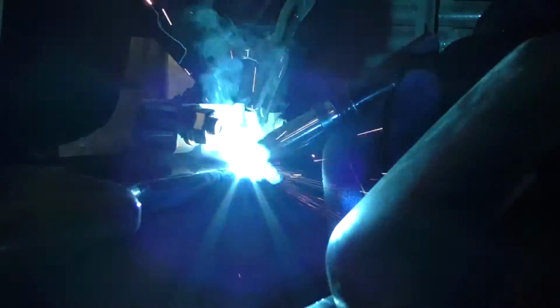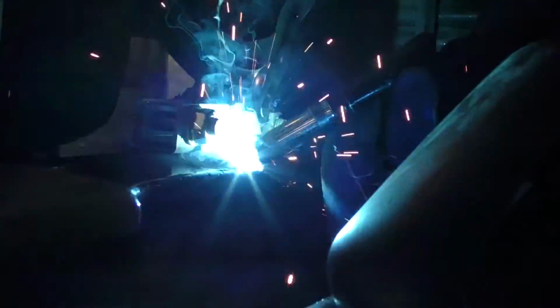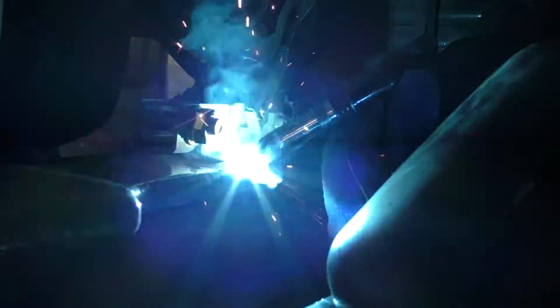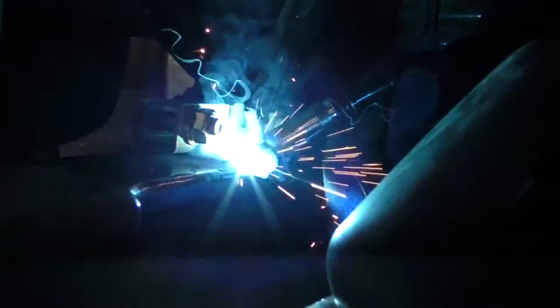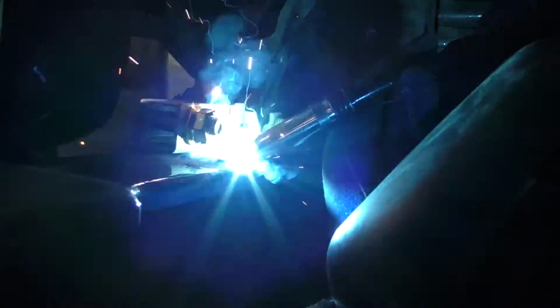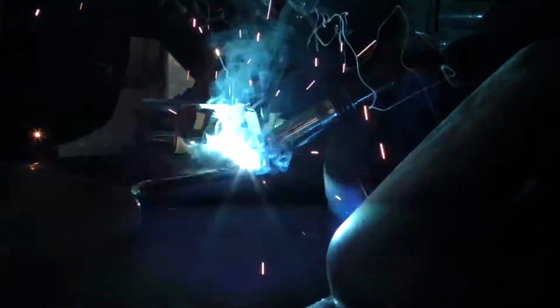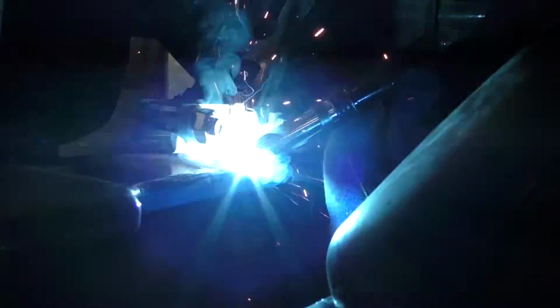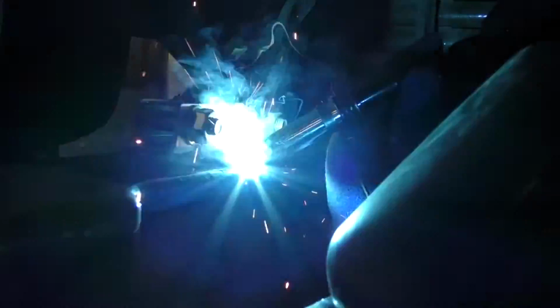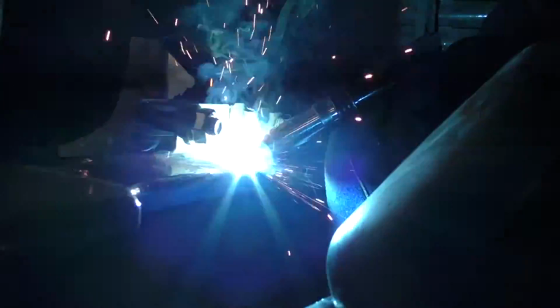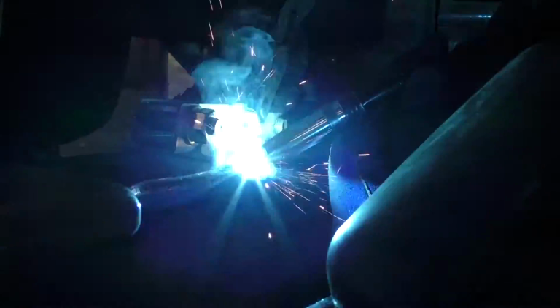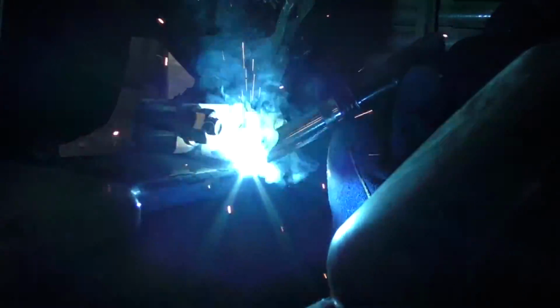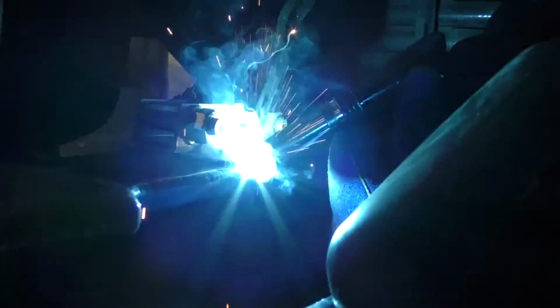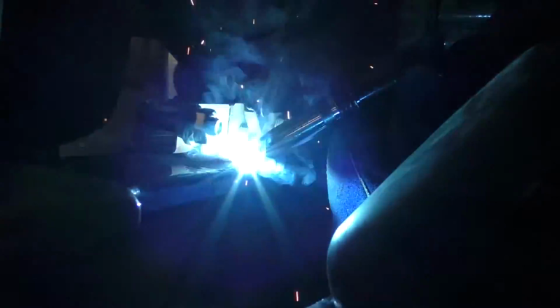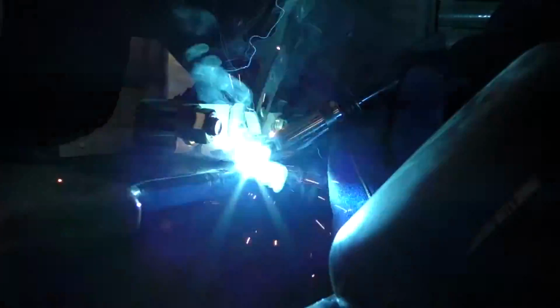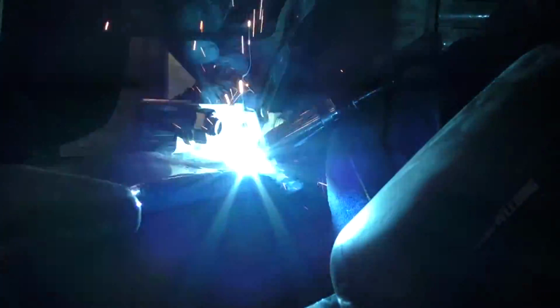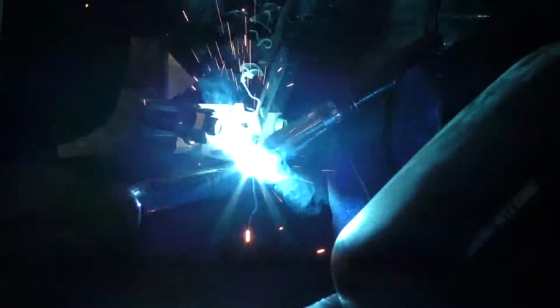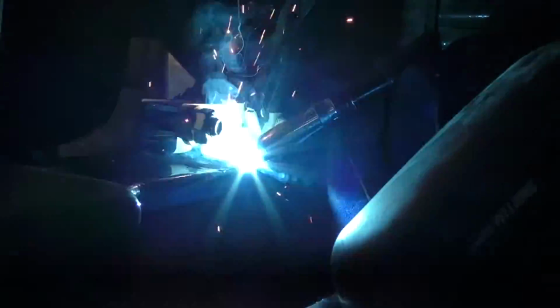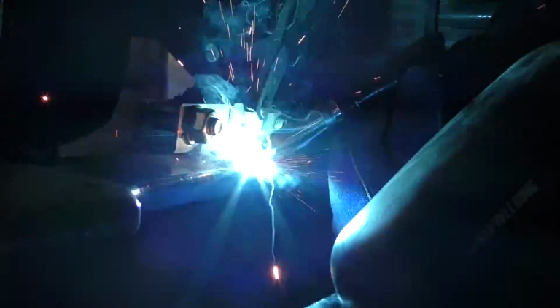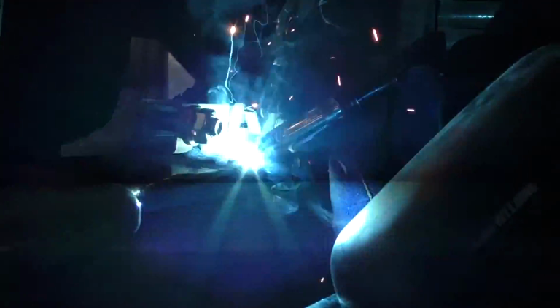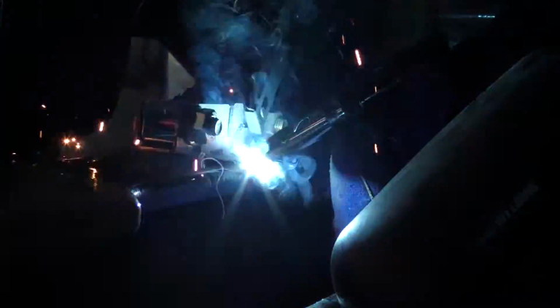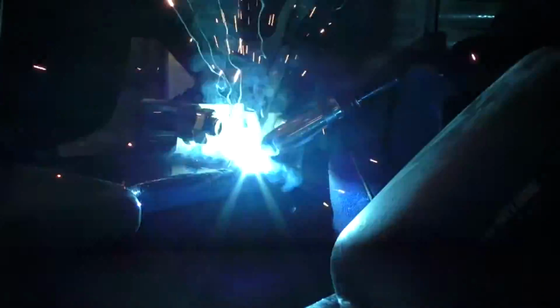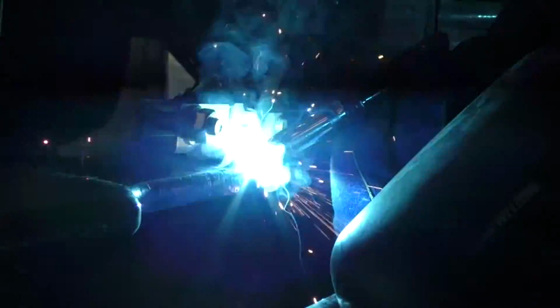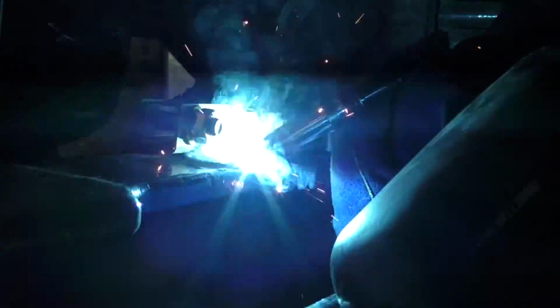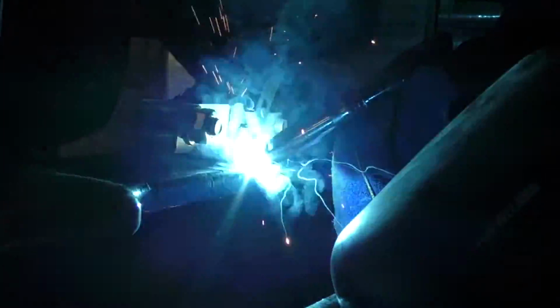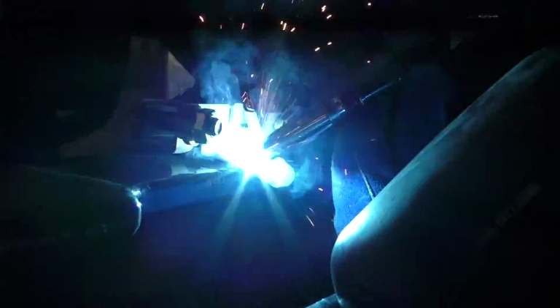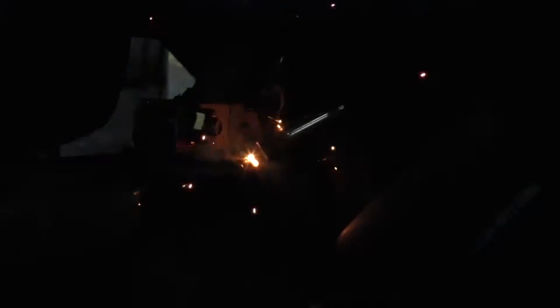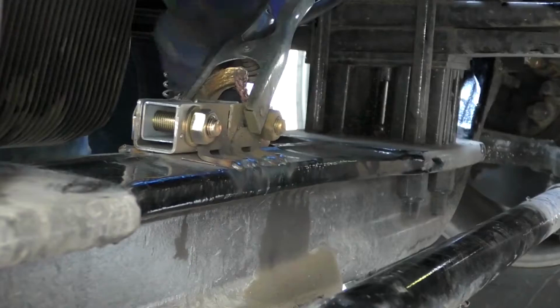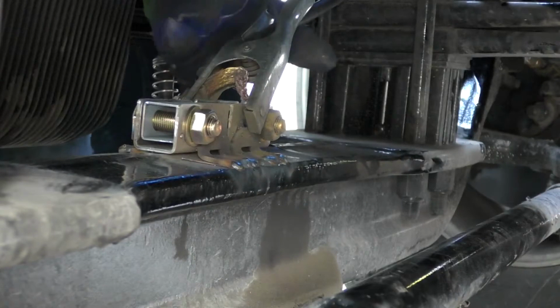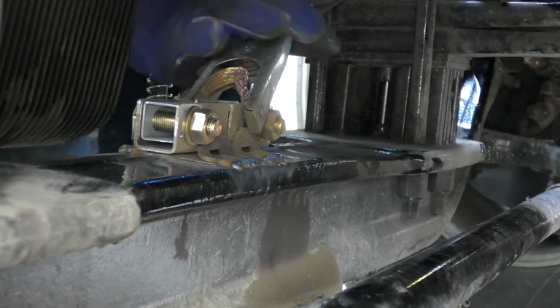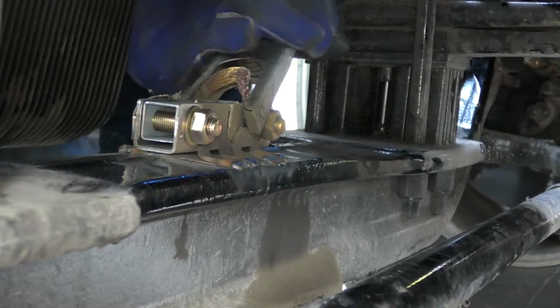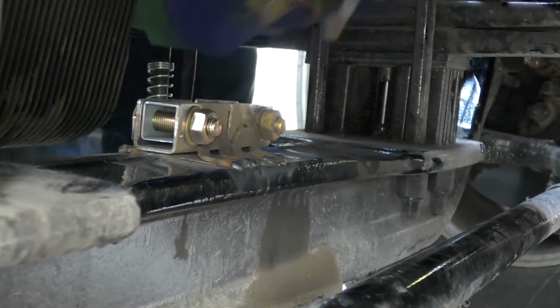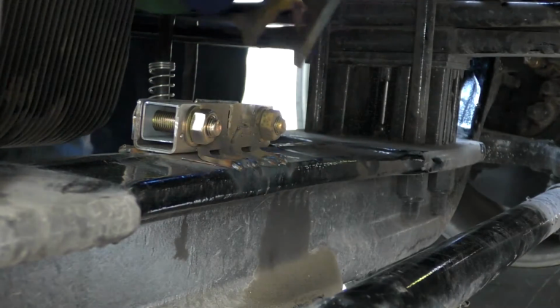Fillet weld a full bead on the front and back edges of each bracket piece. Do not connect your welds. Make sure that you leave a gap from one bracket foot to the other.